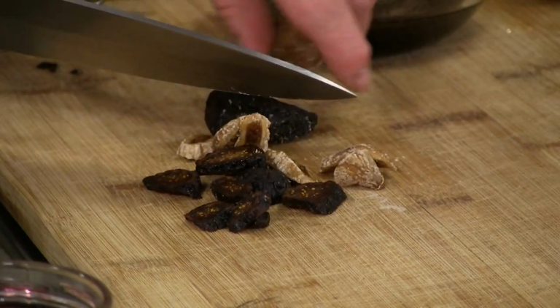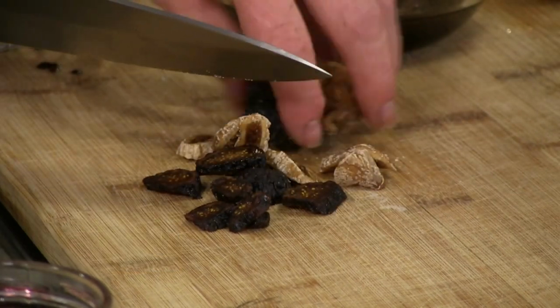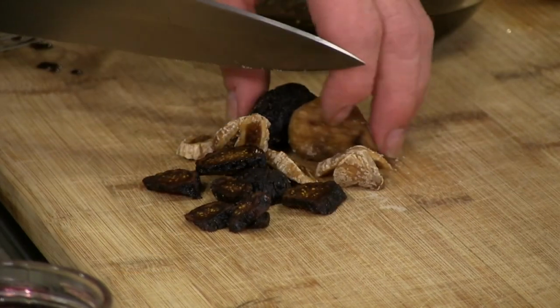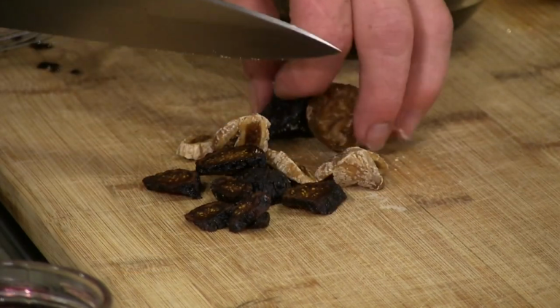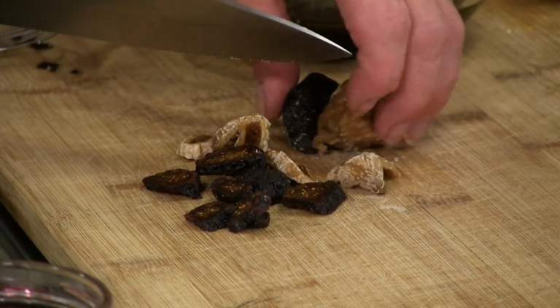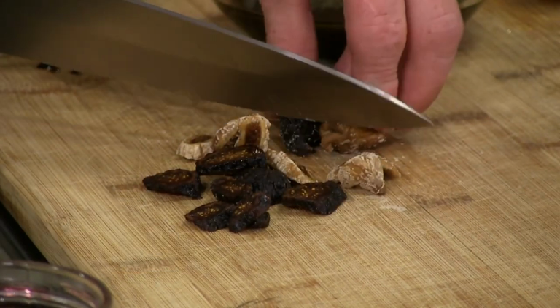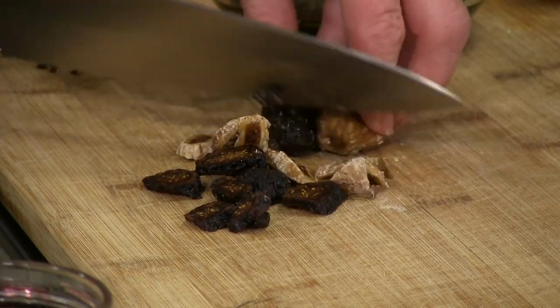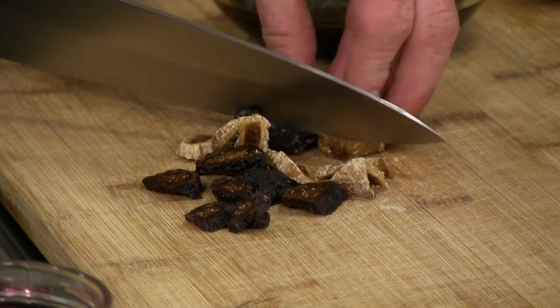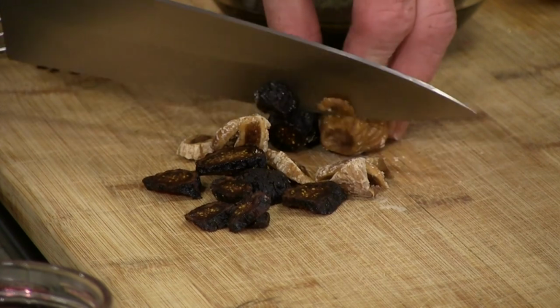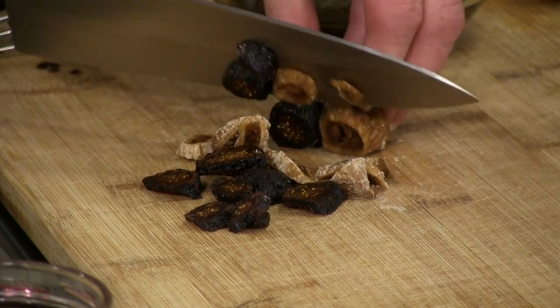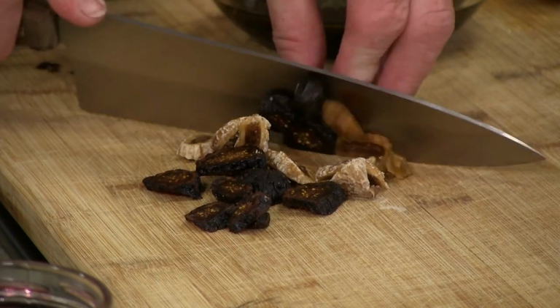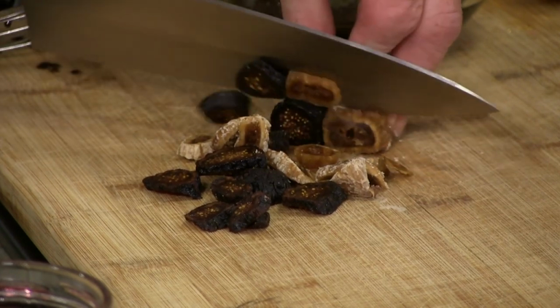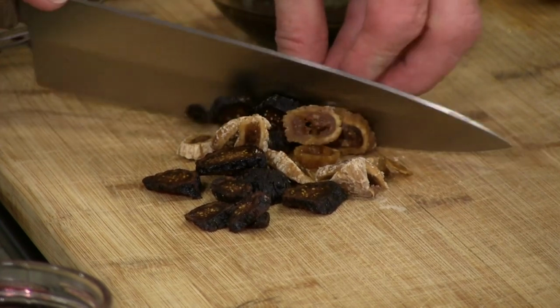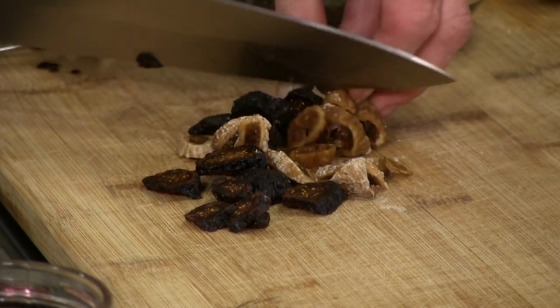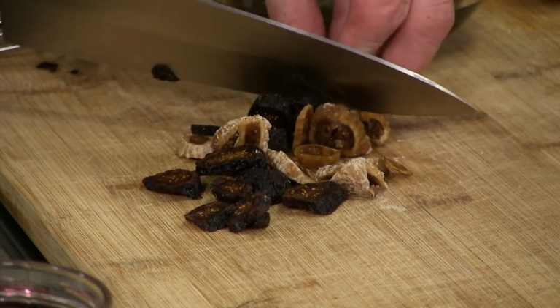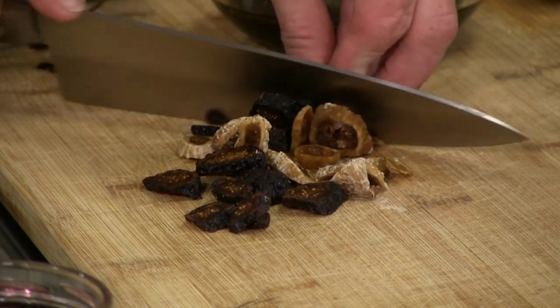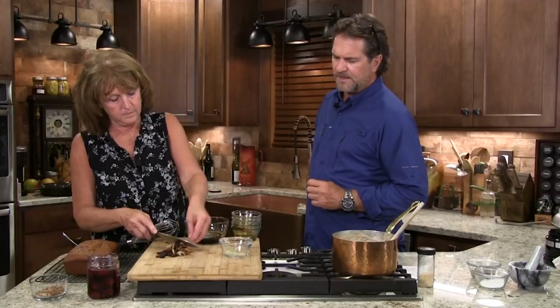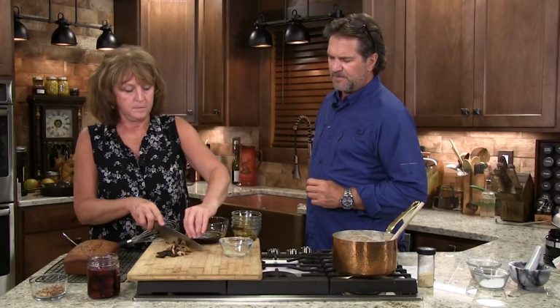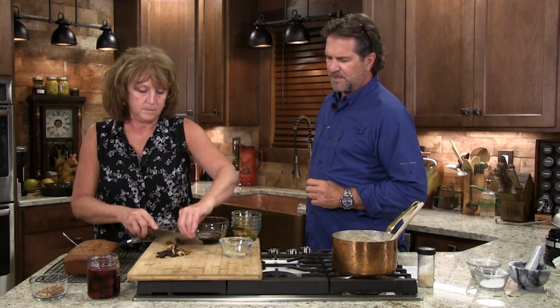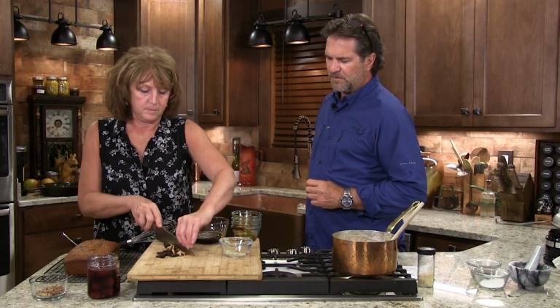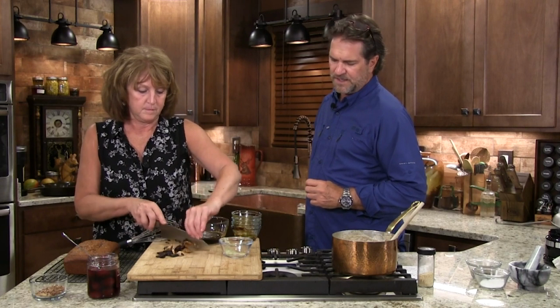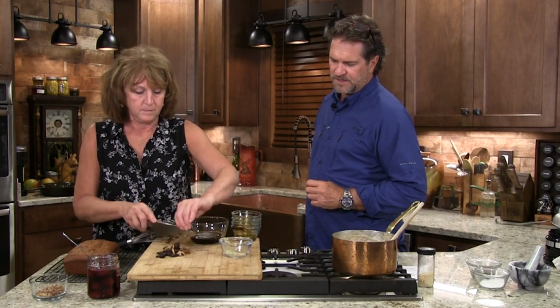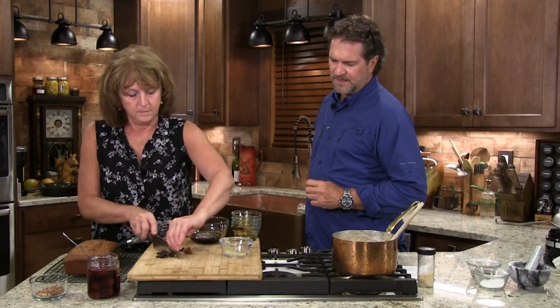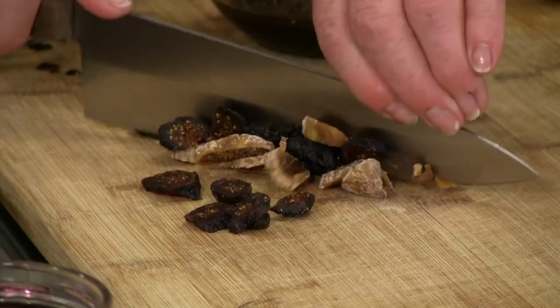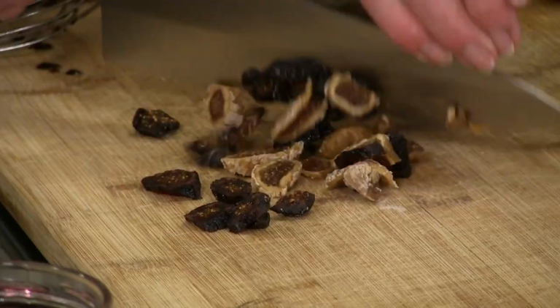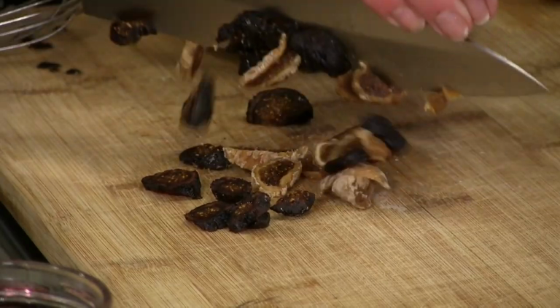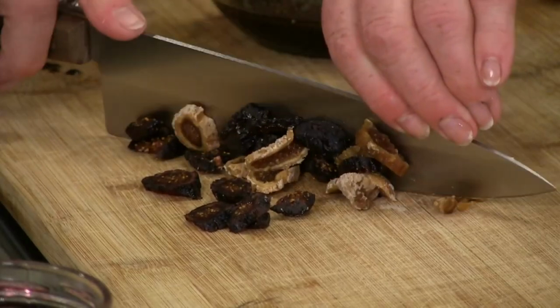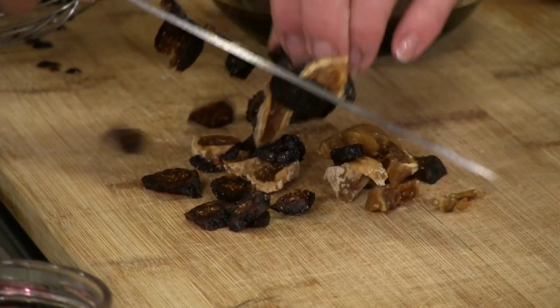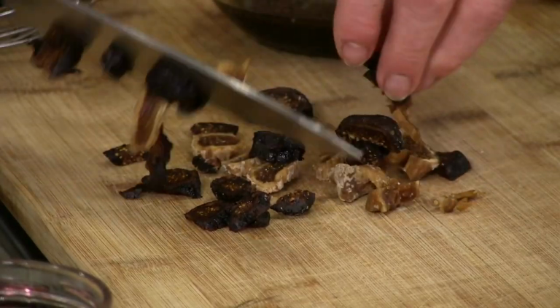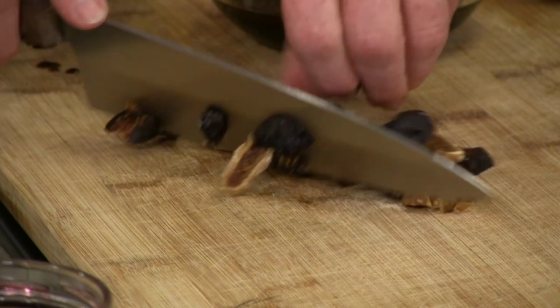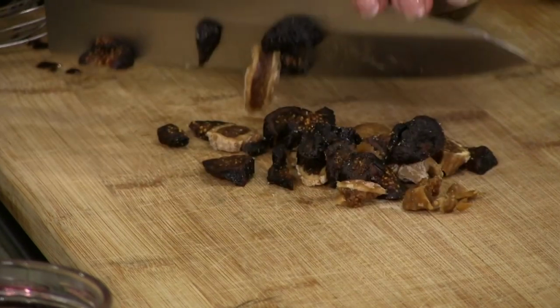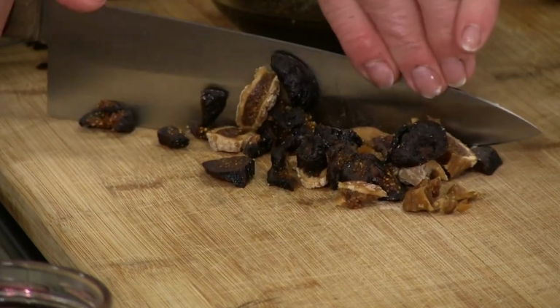We're using two different types of figs here — you can use whatever you can find. Figs make a wonderful little addition to this salad; they have a nice sweet taste, and the texture with the seeds is just wonderful.